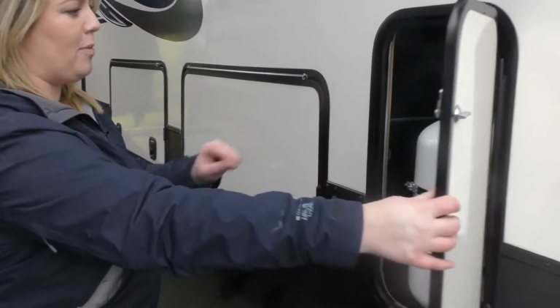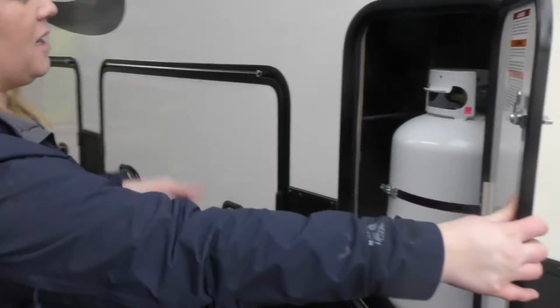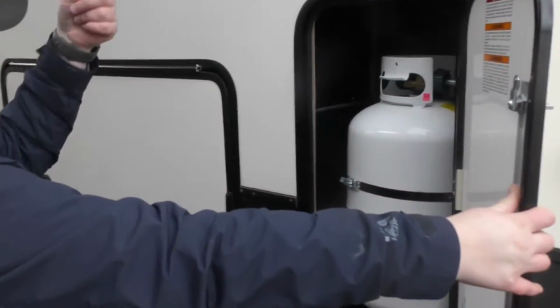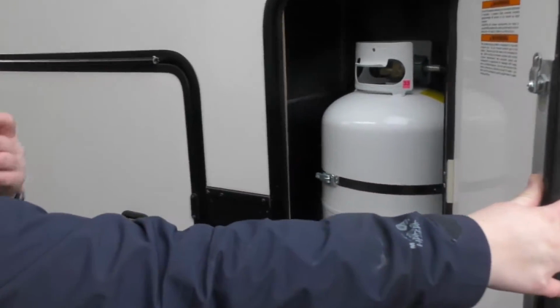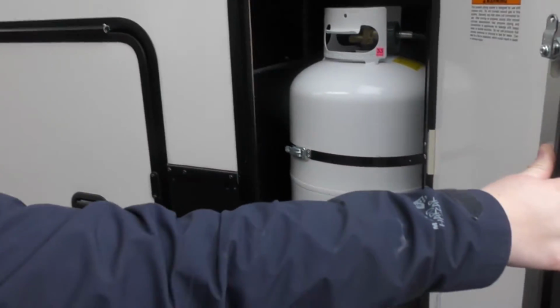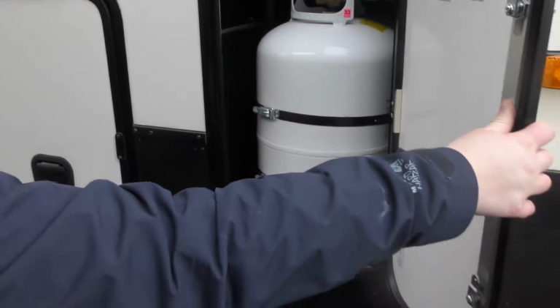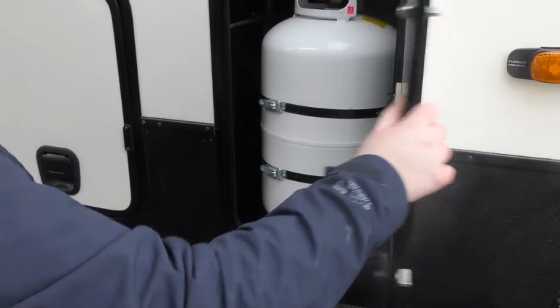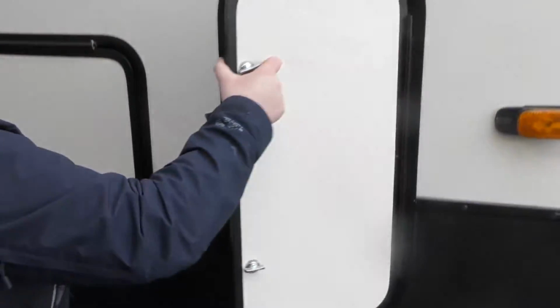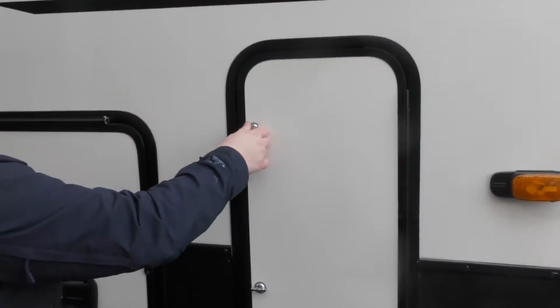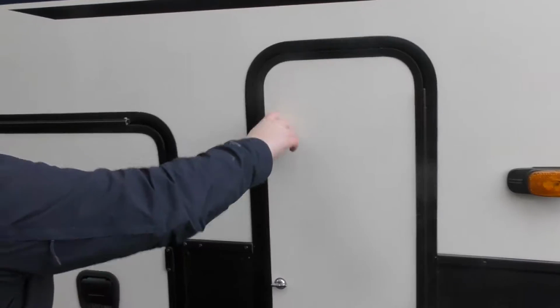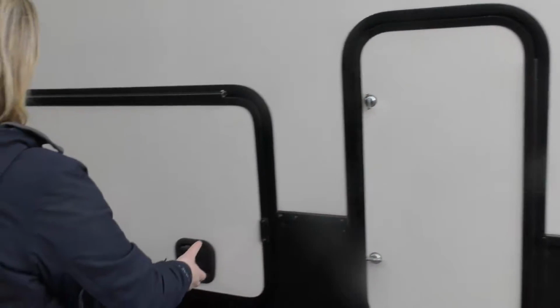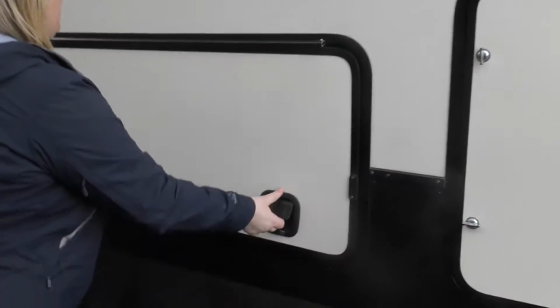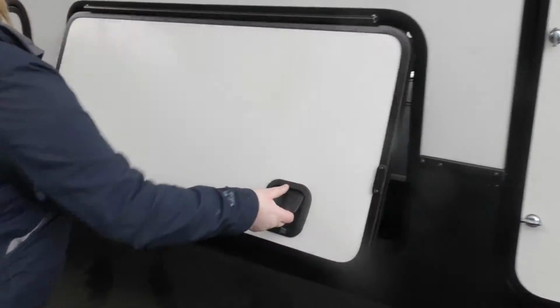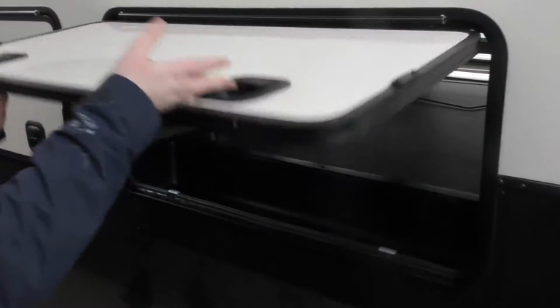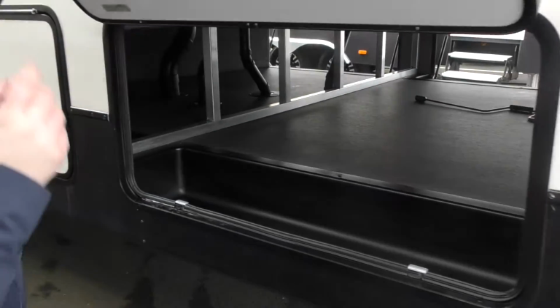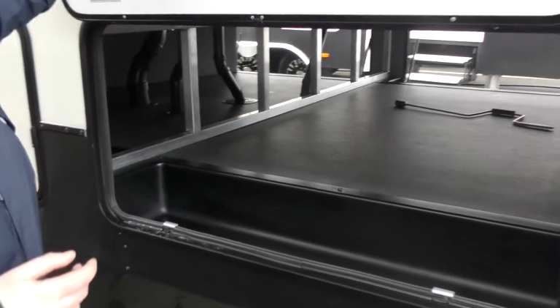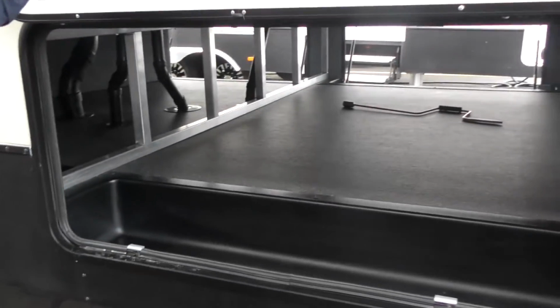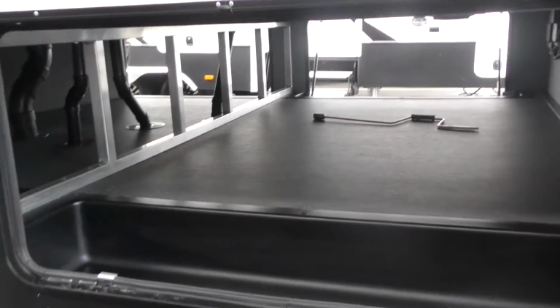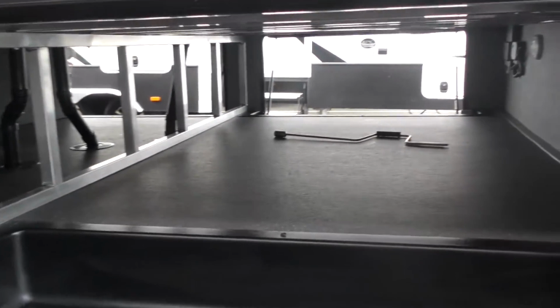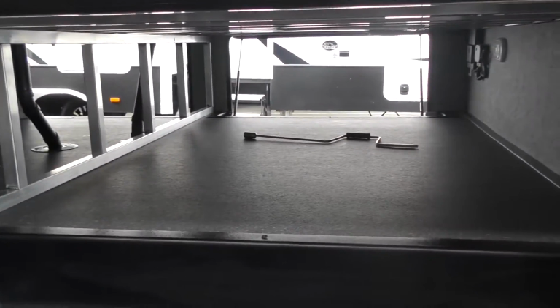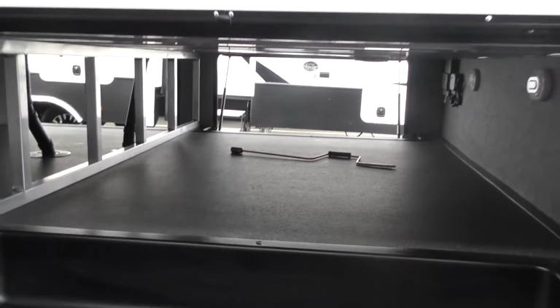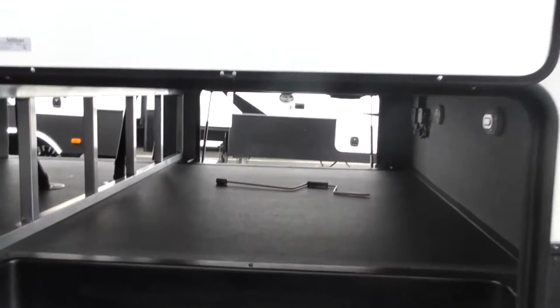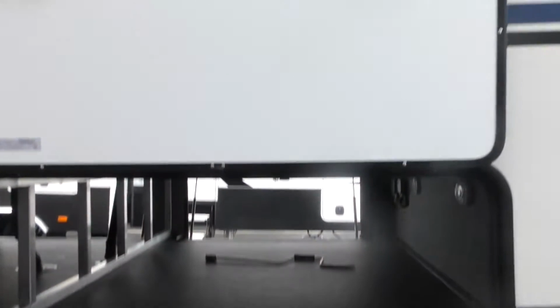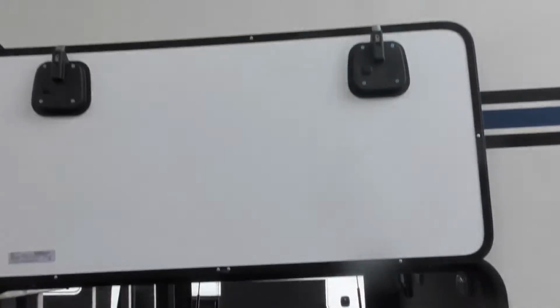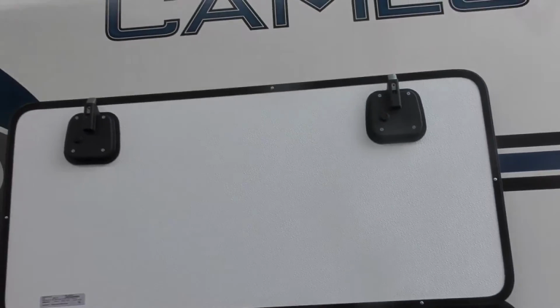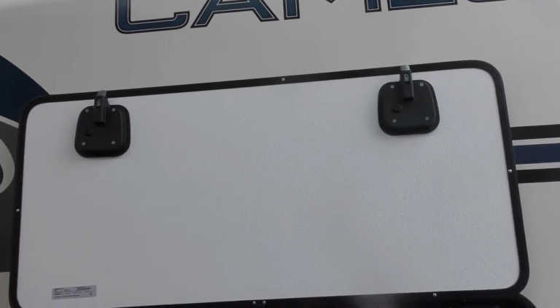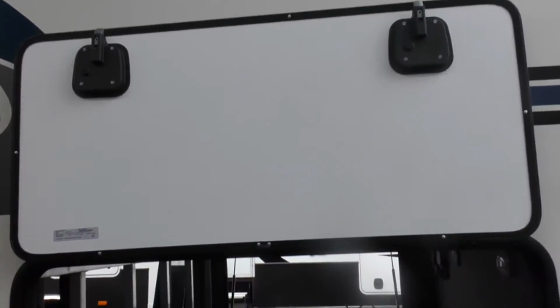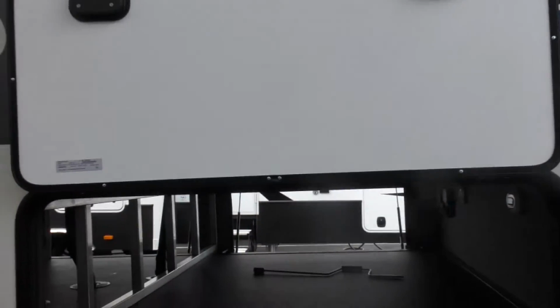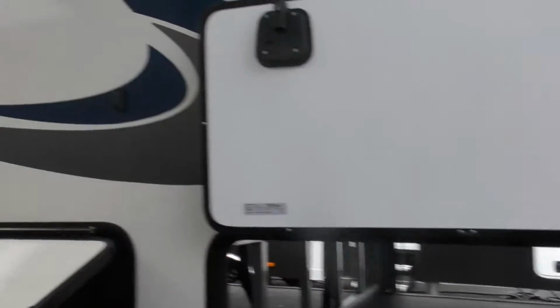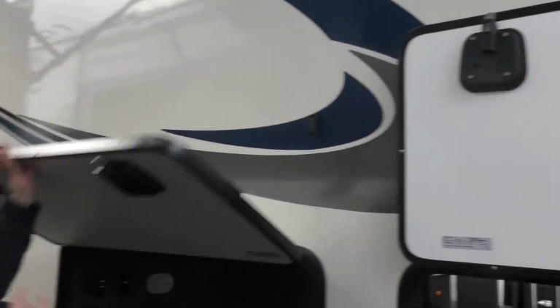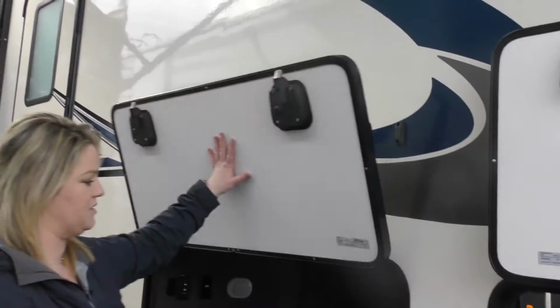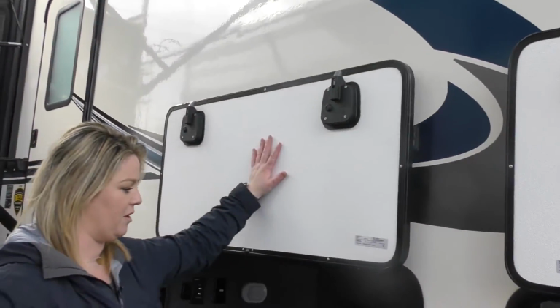Propane tank — you do have an opposing propane tank on the other side as well. Check this out: first note that you just magnet these up. You don't have any clips that are going to break off anymore, which is nice. They magnet straight up, making it super simple for you.